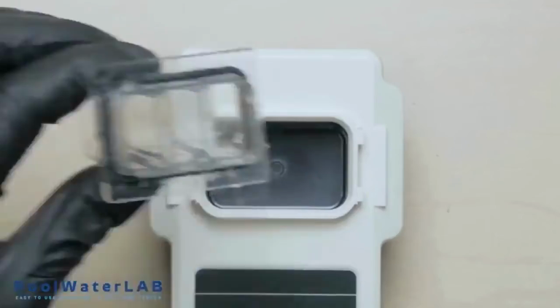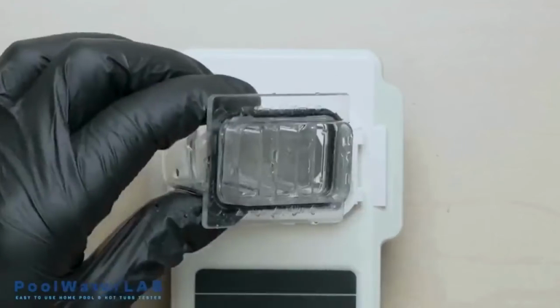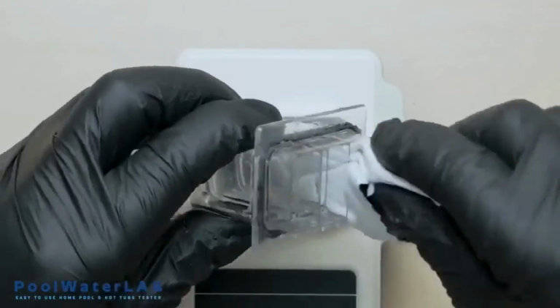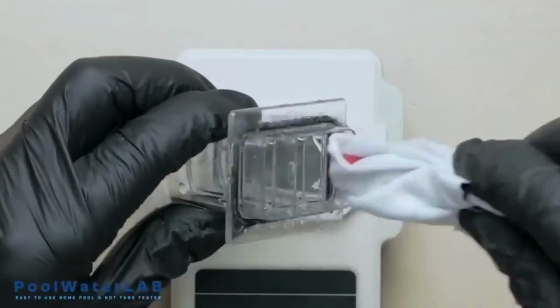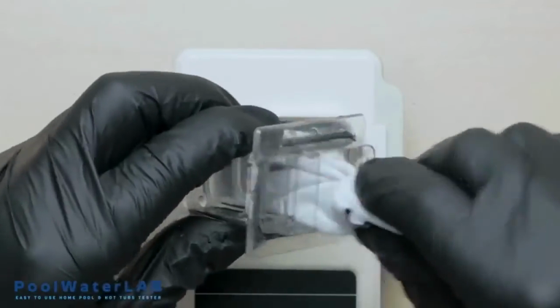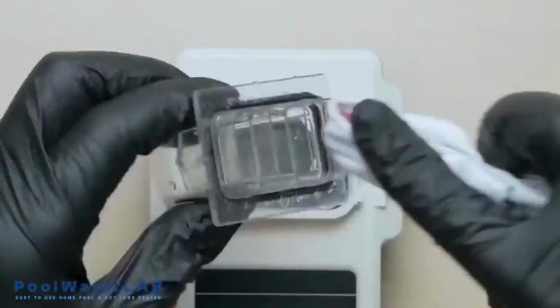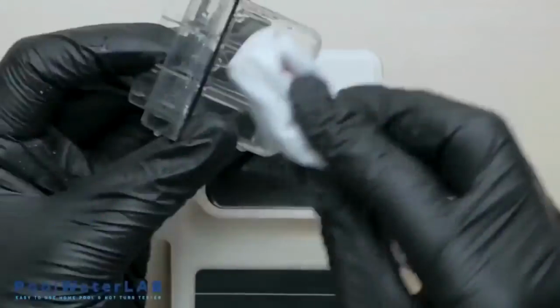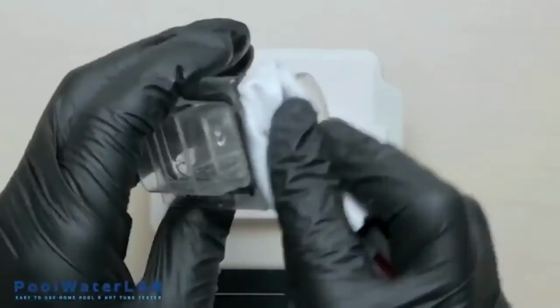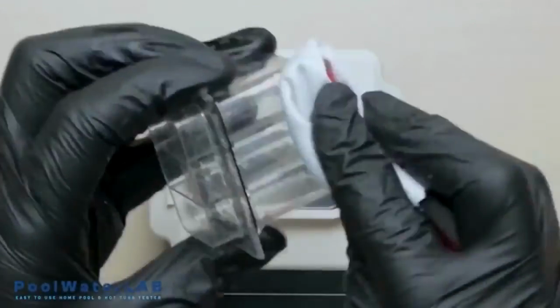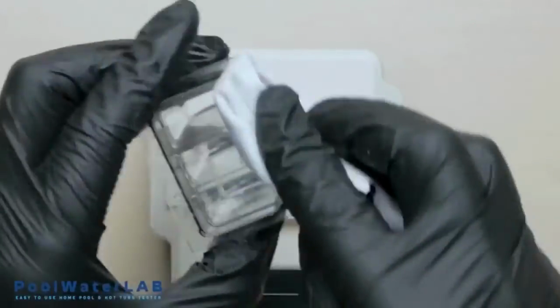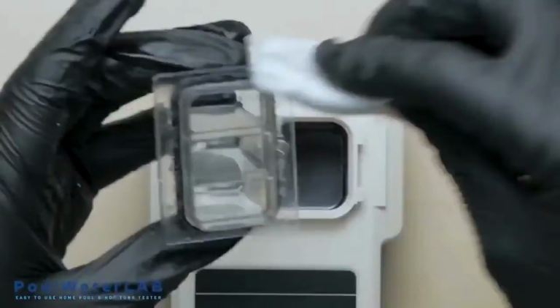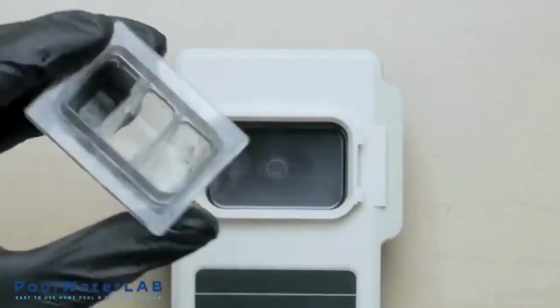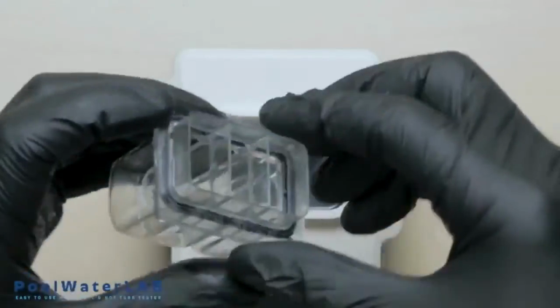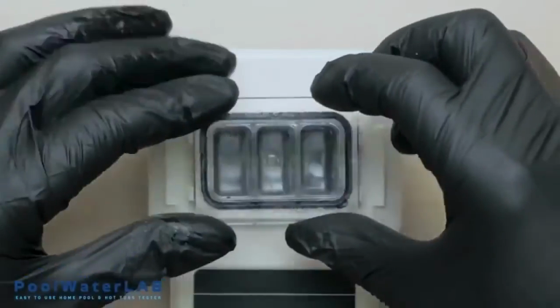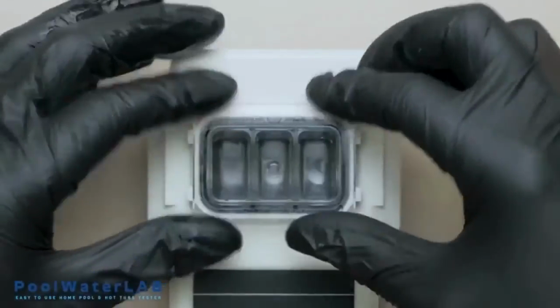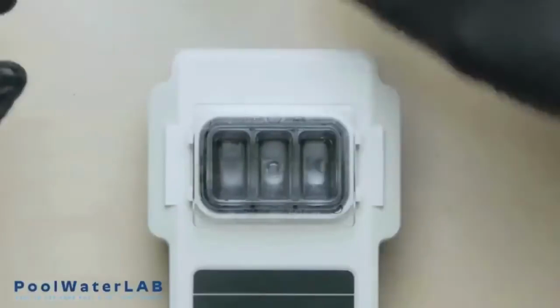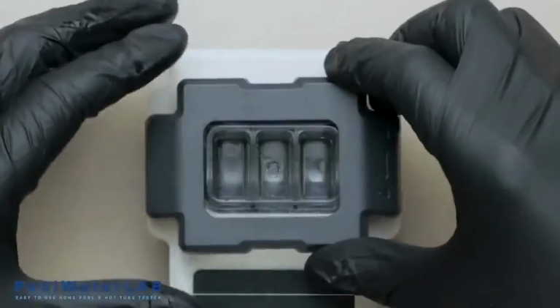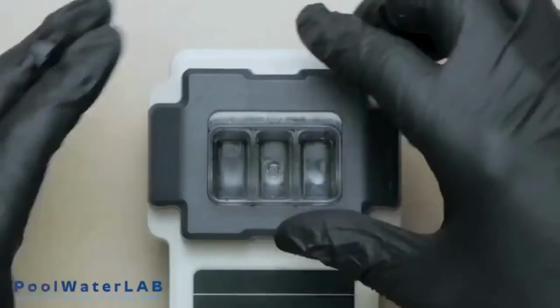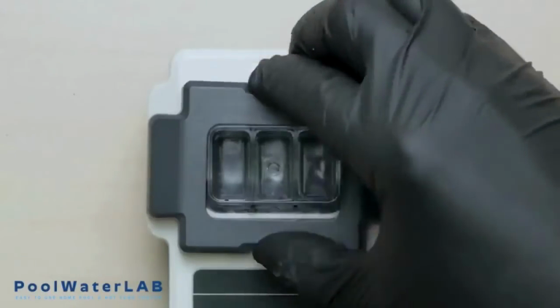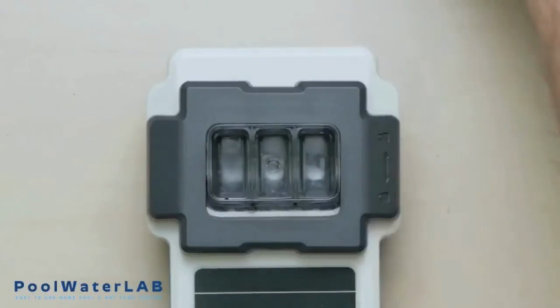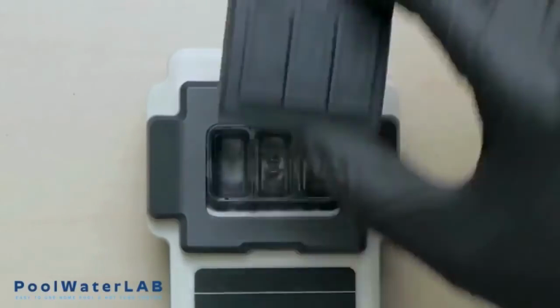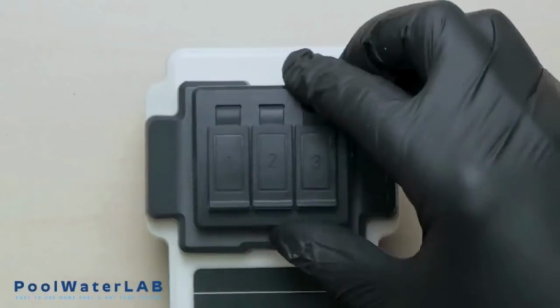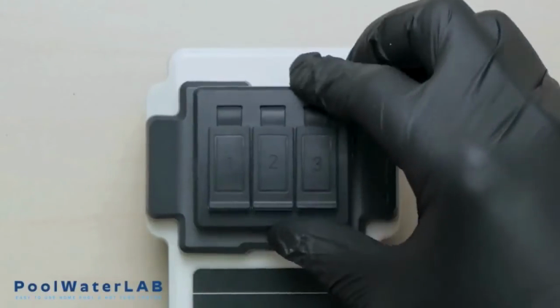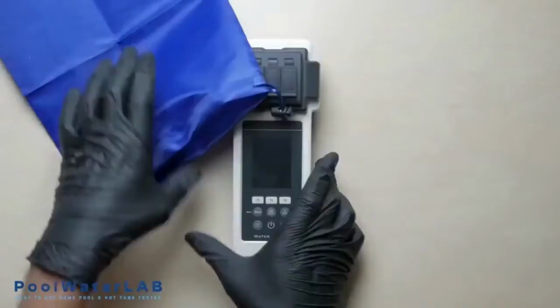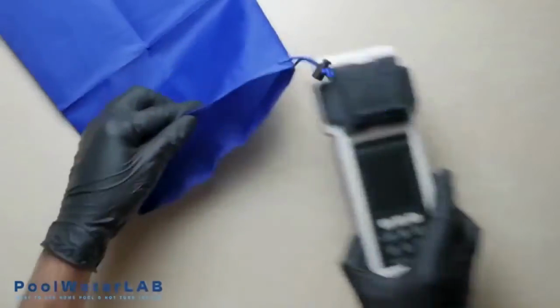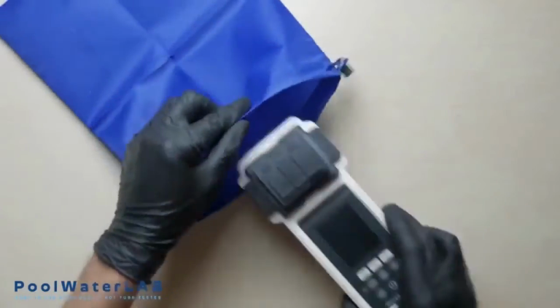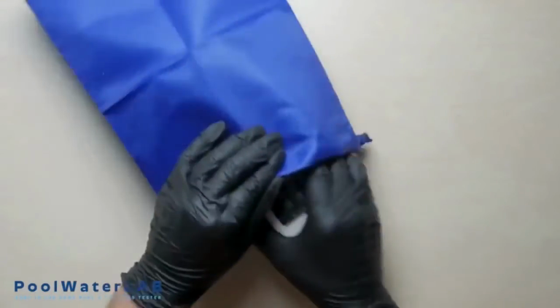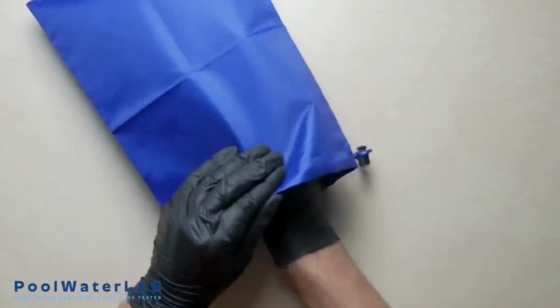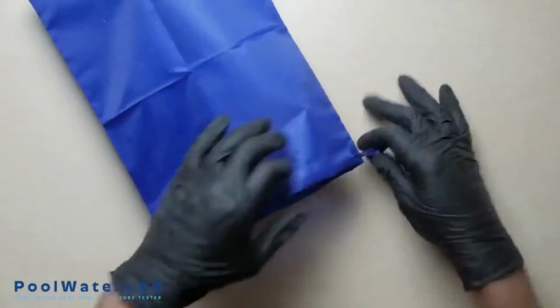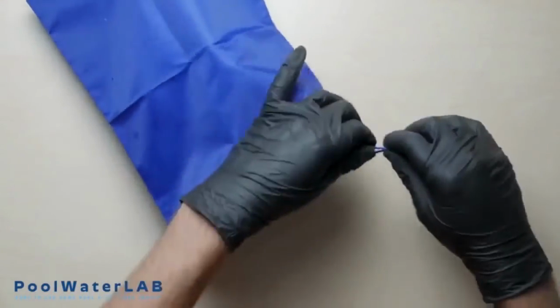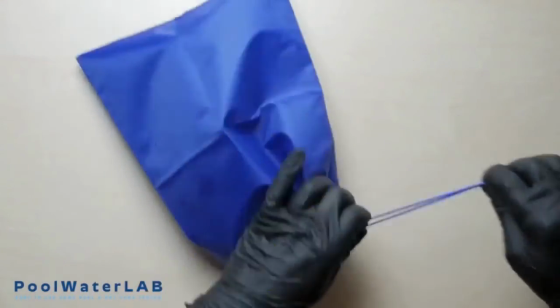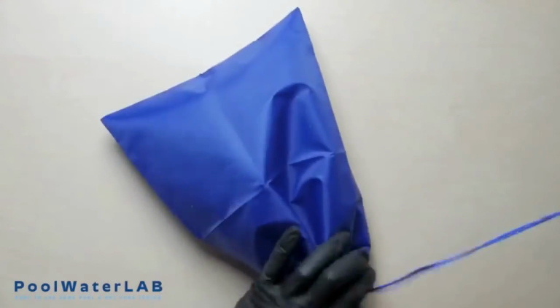Wipe the cuvette dry with a clean cloth. If you have finished testing, pack your tester into the bag.